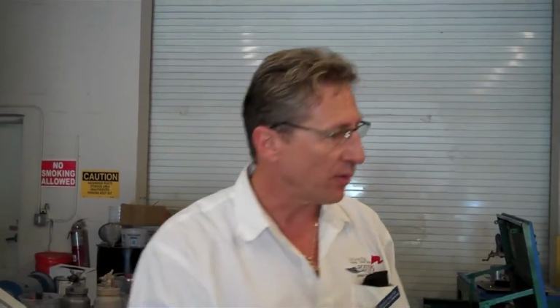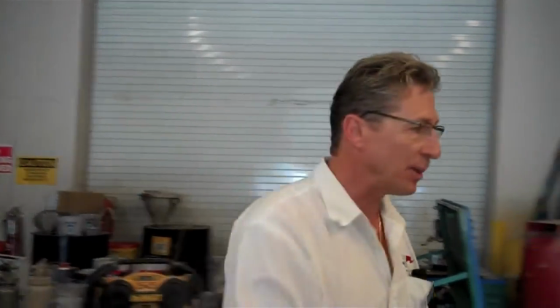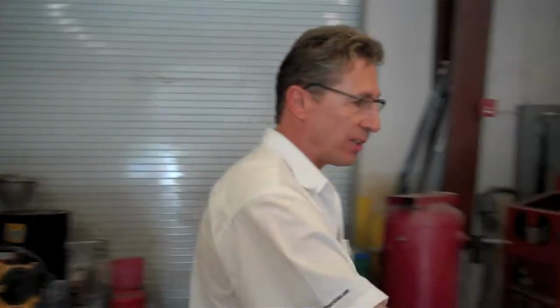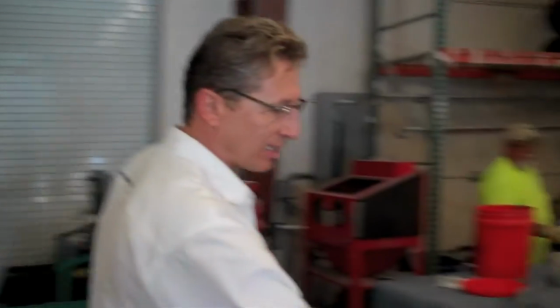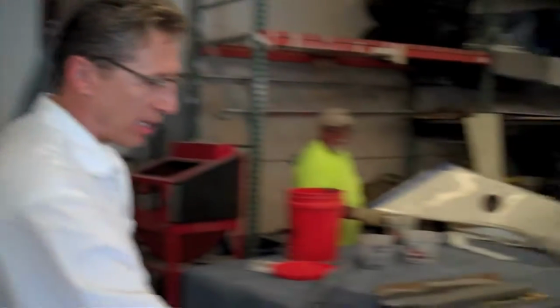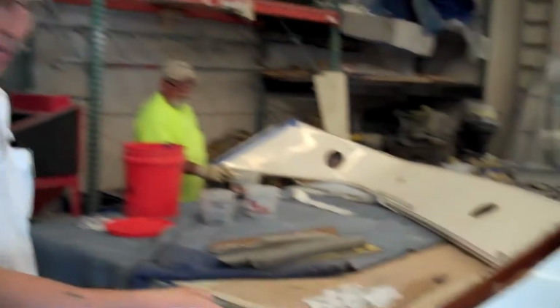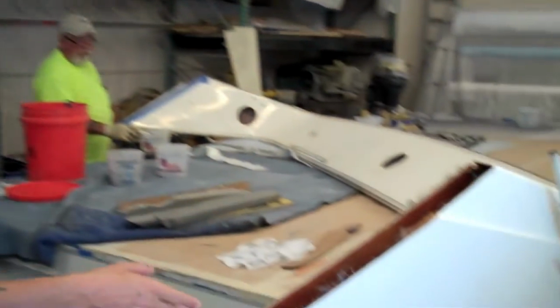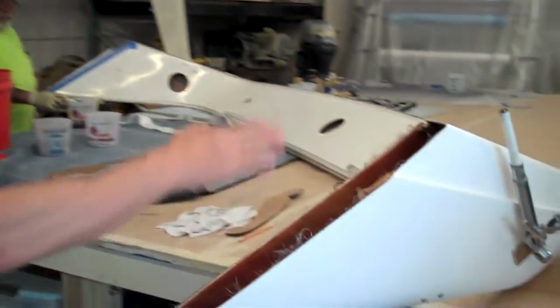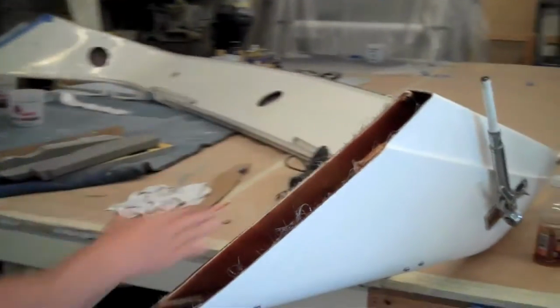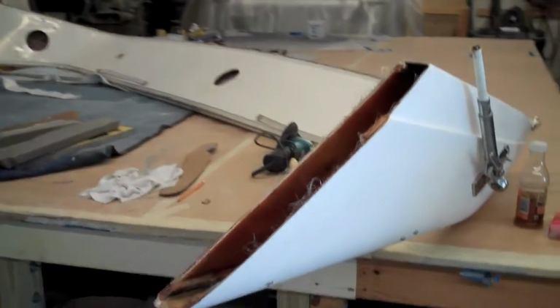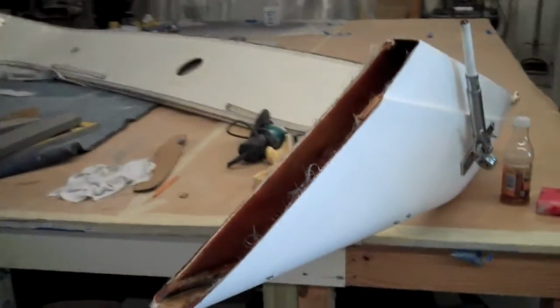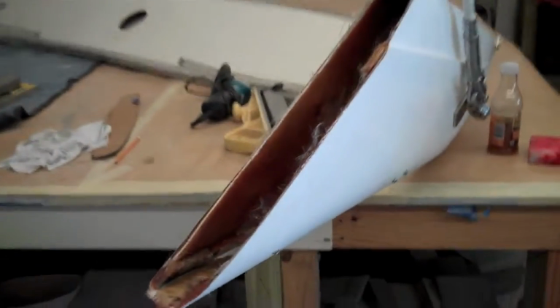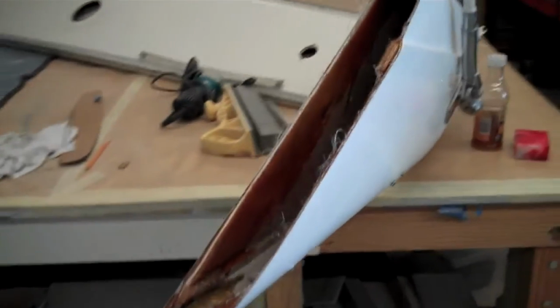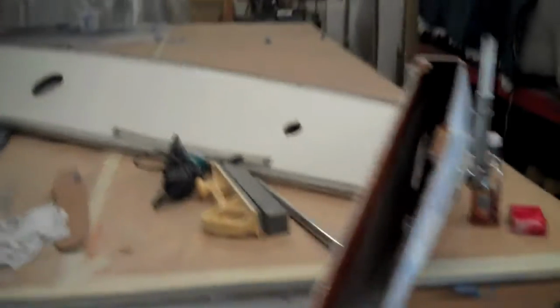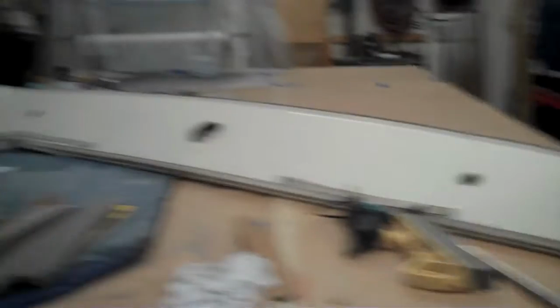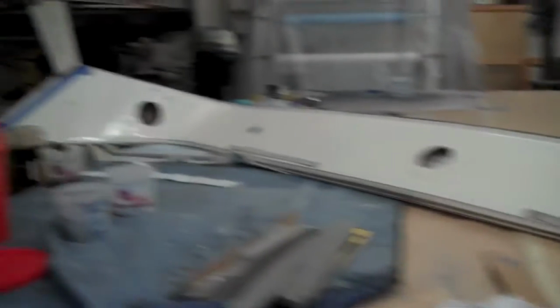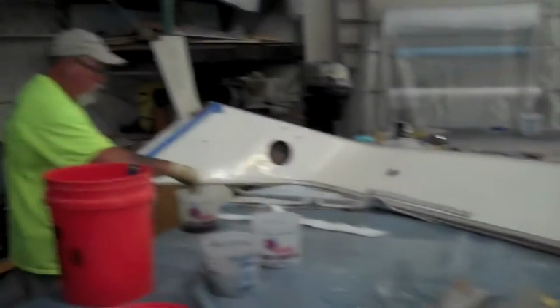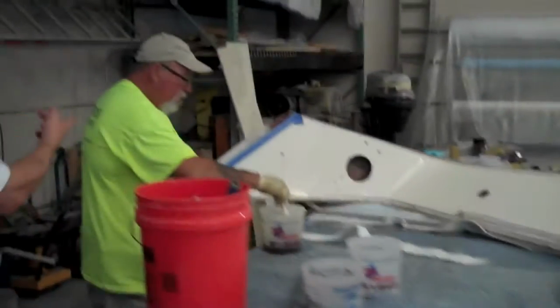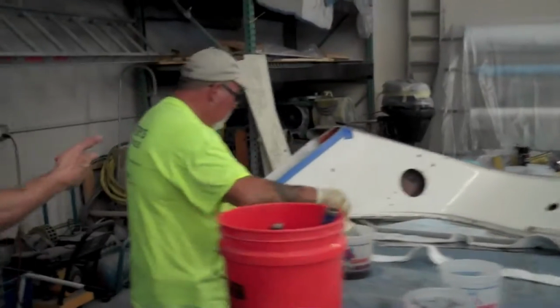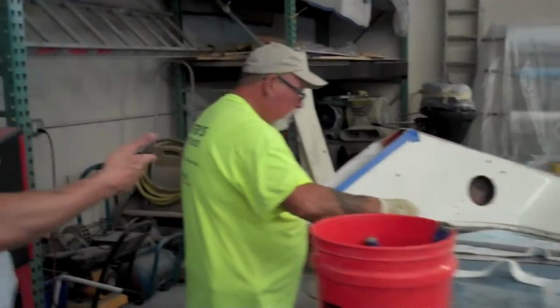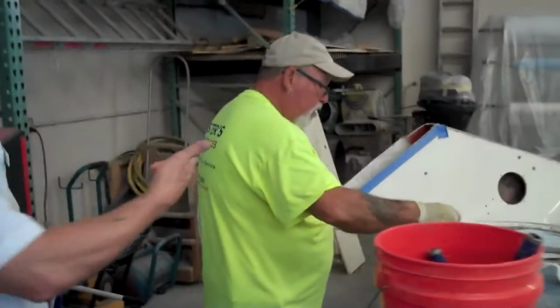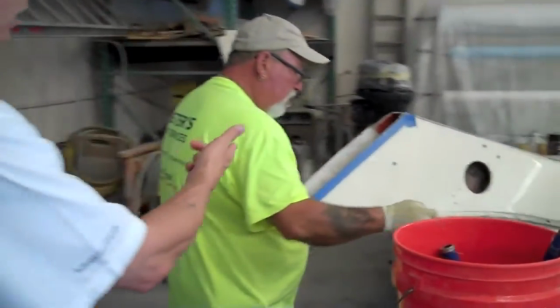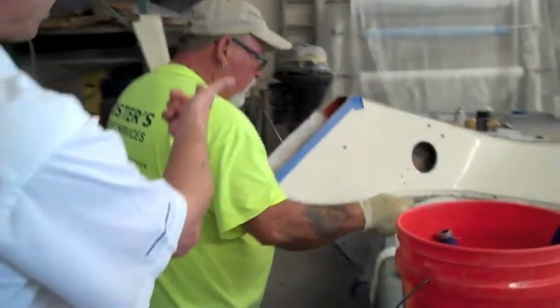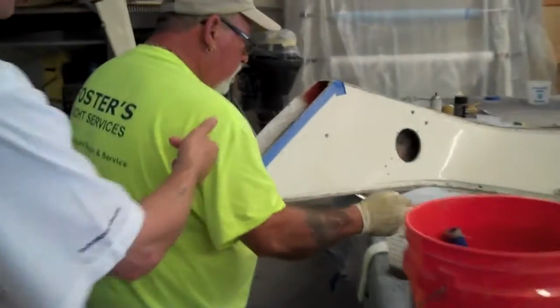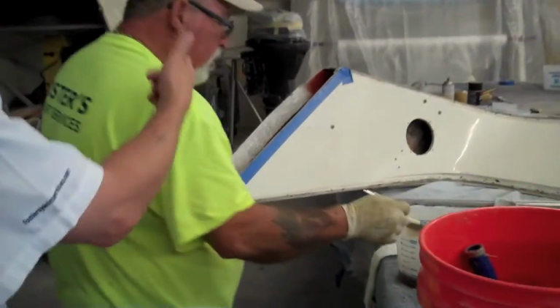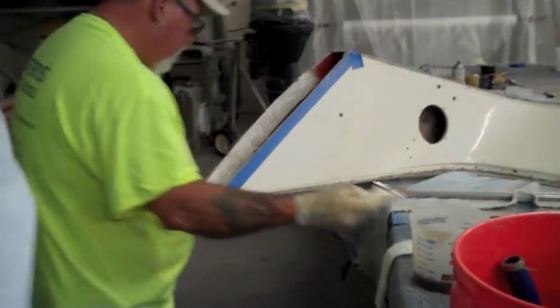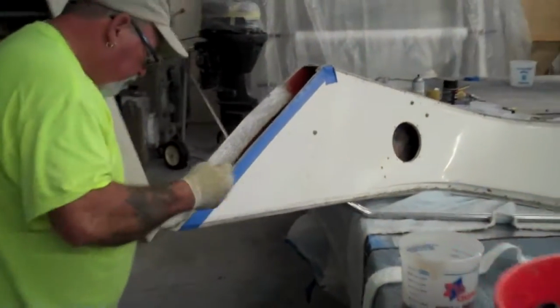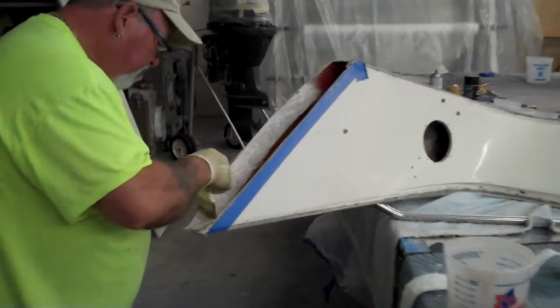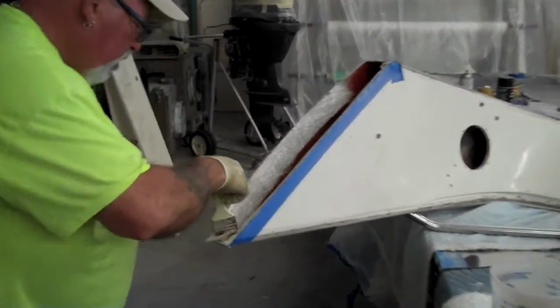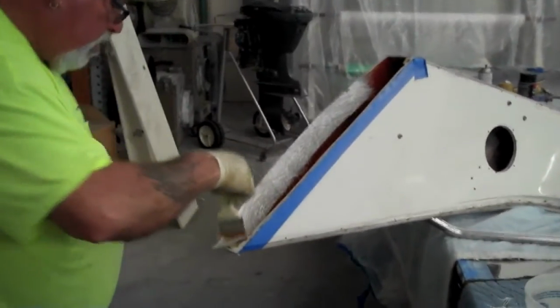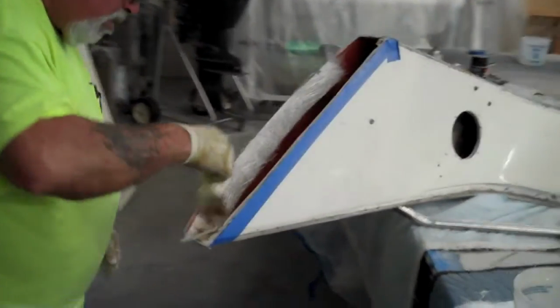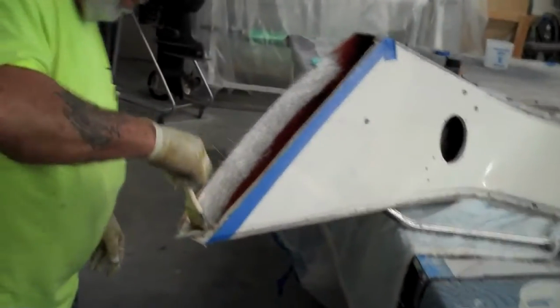So you can follow me over here. You can see this is the other part now that we're beefing up over here. And if you come over here, you'll see Steve, our fiberglass guy. Steve, why don't you tell them what you're doing on the inside of that arch after we cut it.